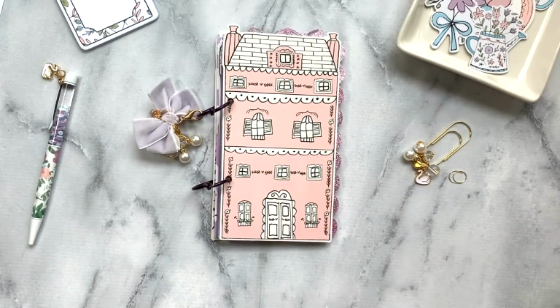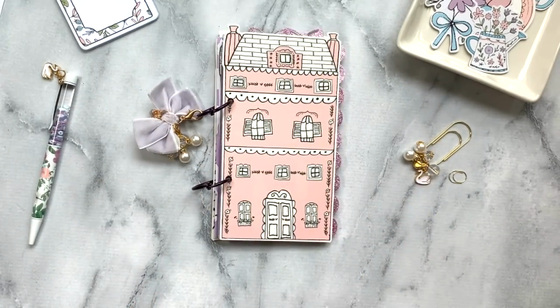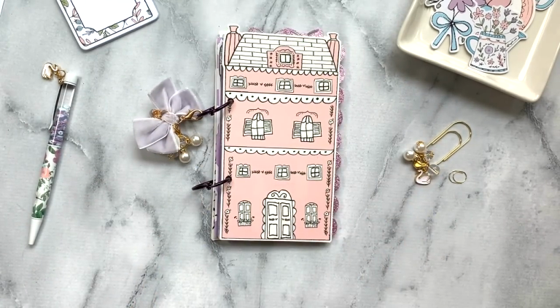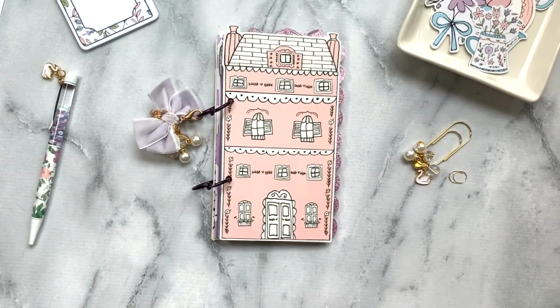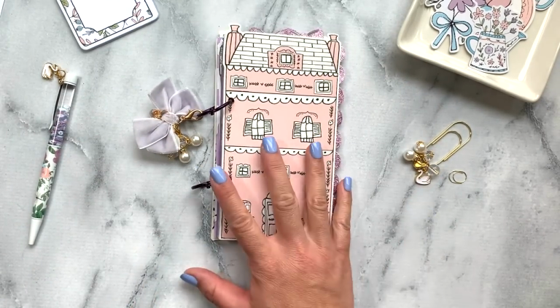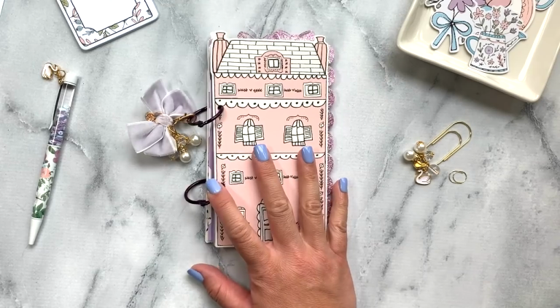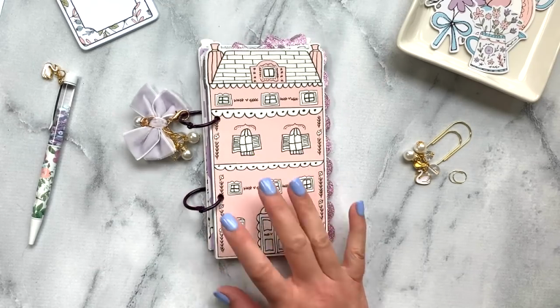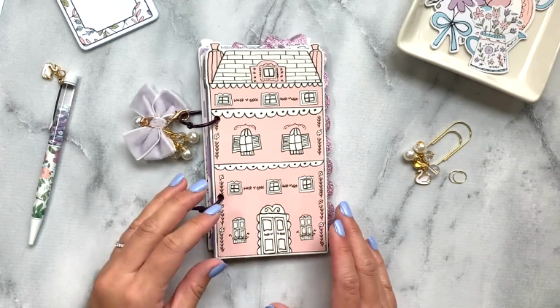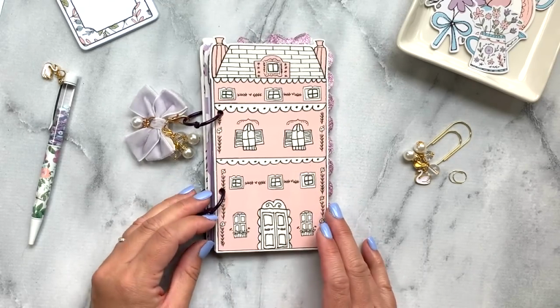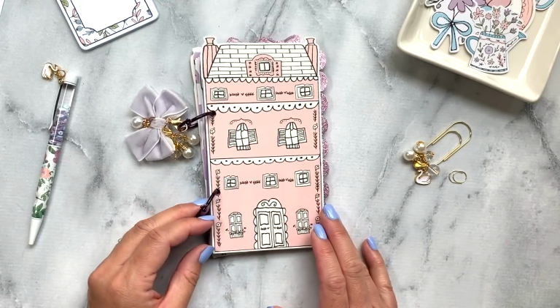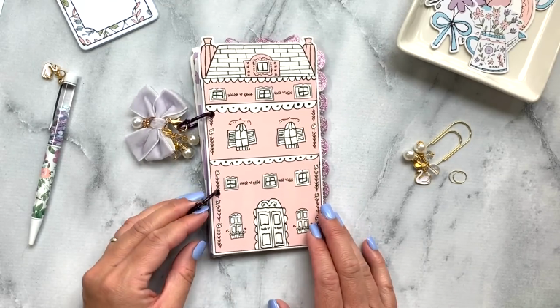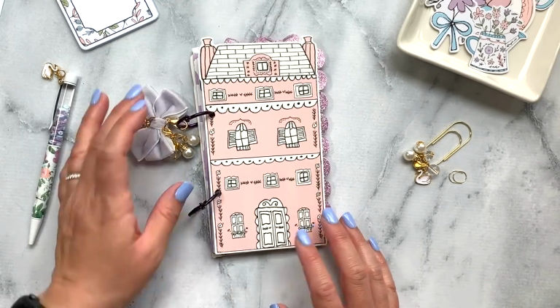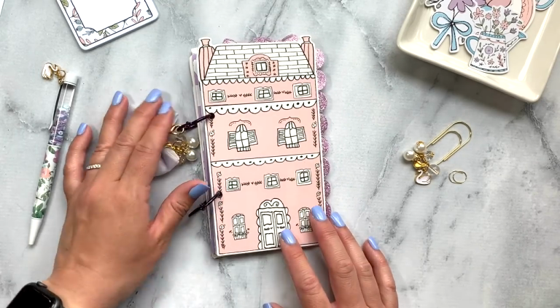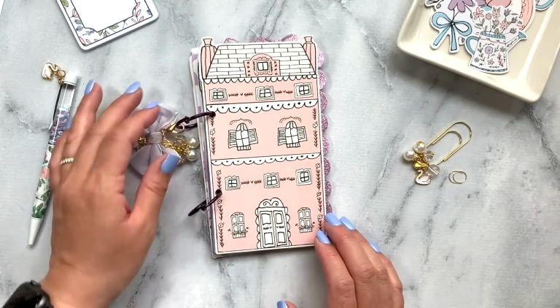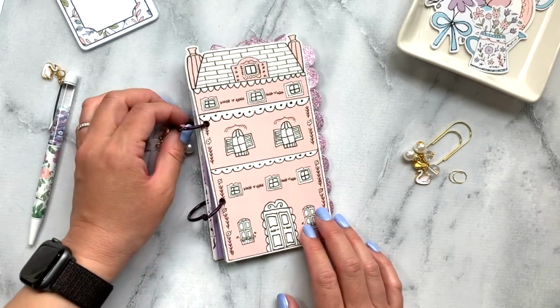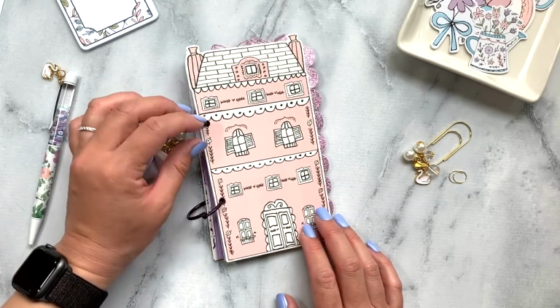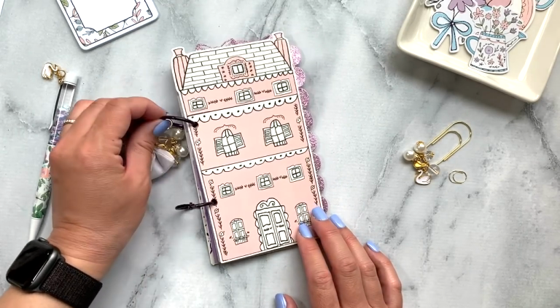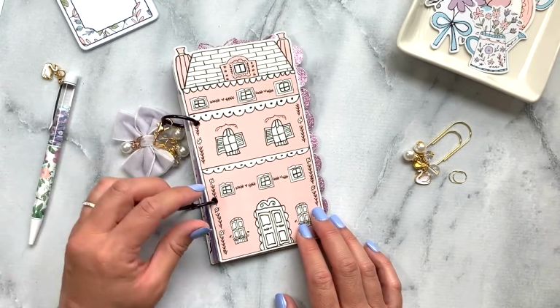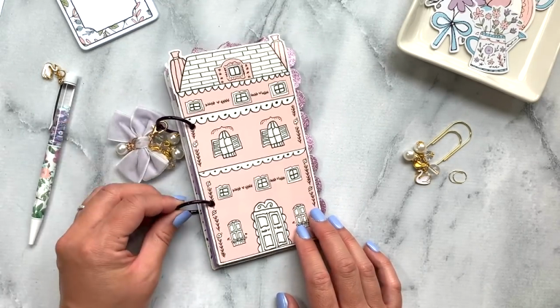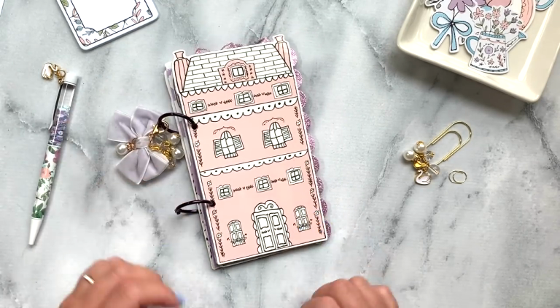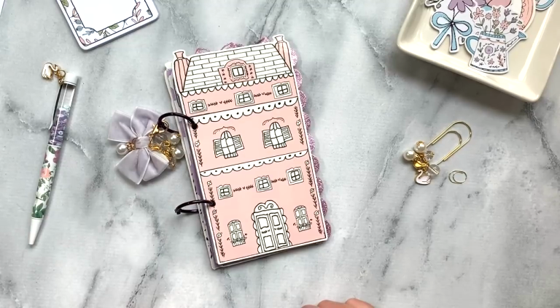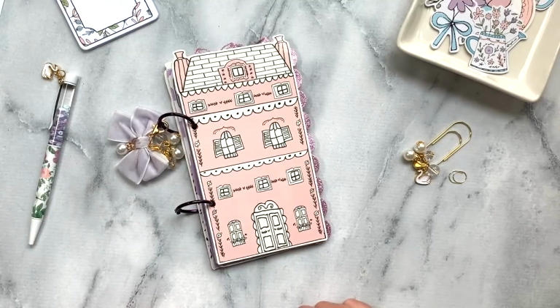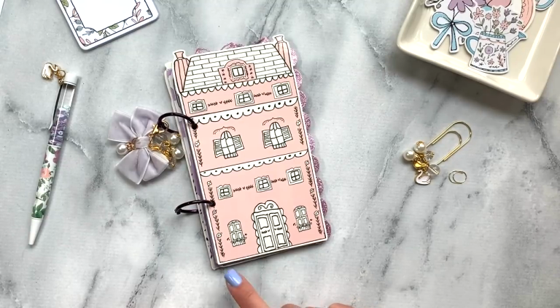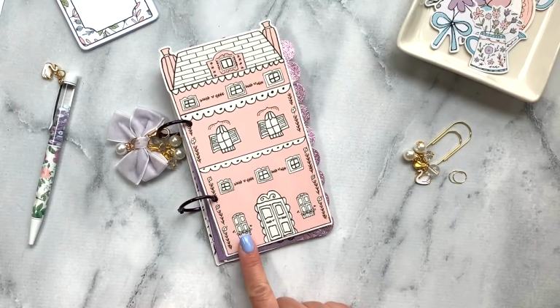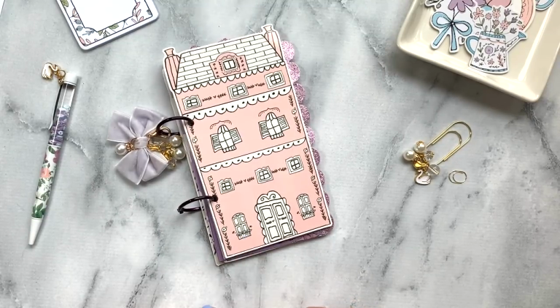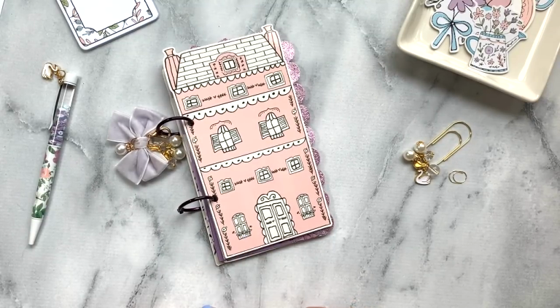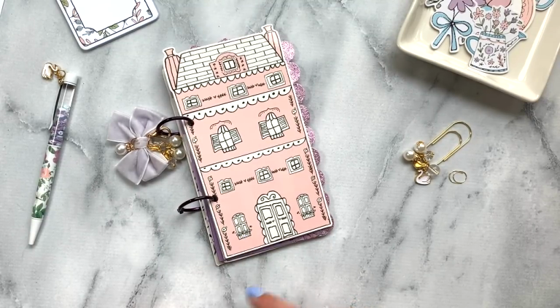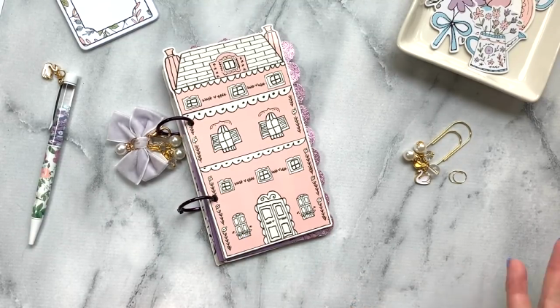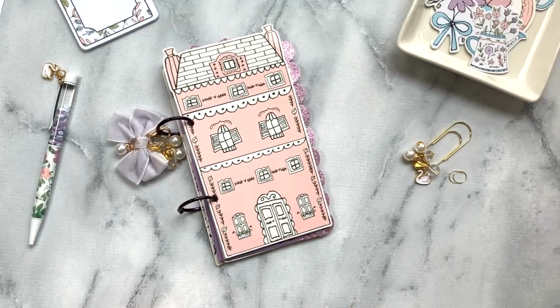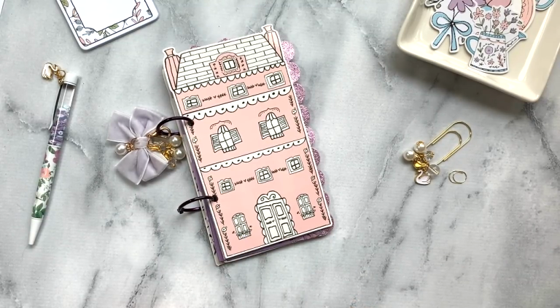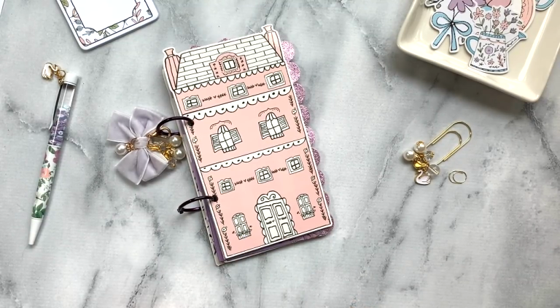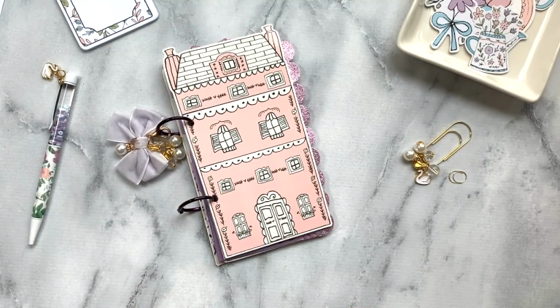You can do so many things with the kit, like scrapbooking, and I just love how it turned out. If you guys have any questions on how I made this, please let me know in the comments down below. Thanks so much, have a great day!